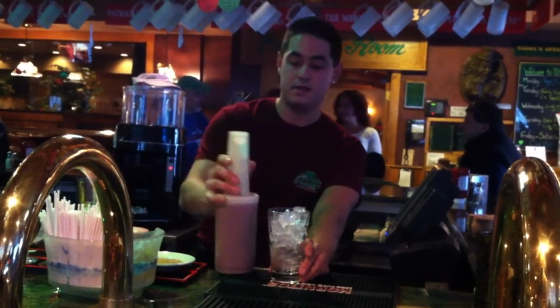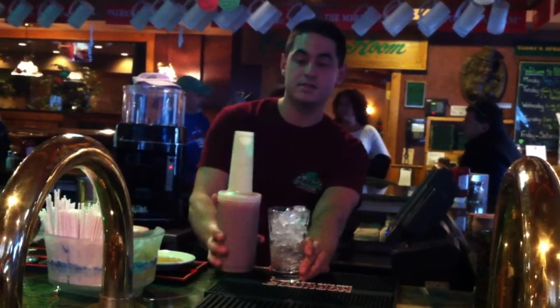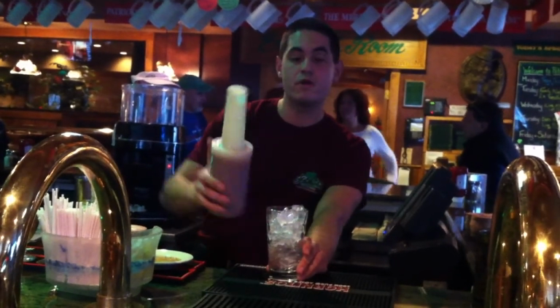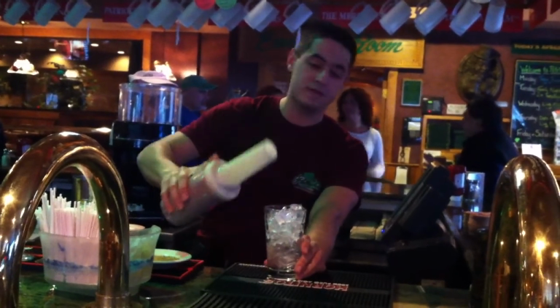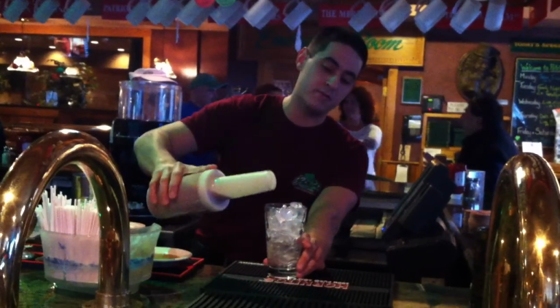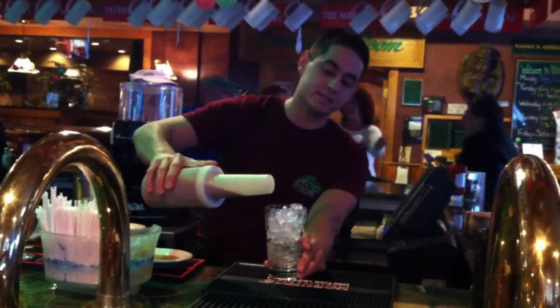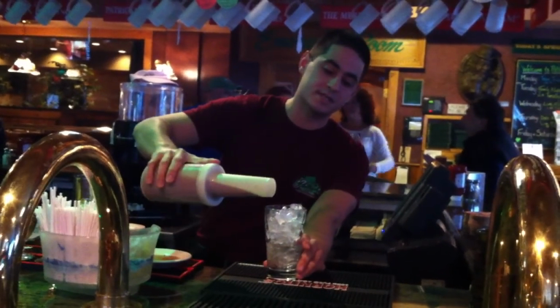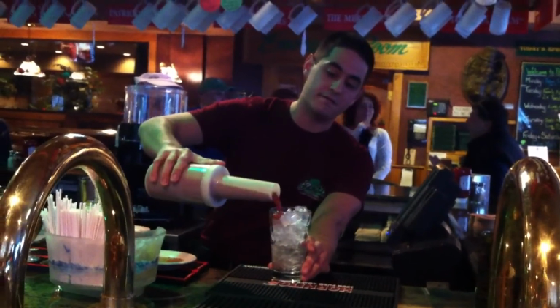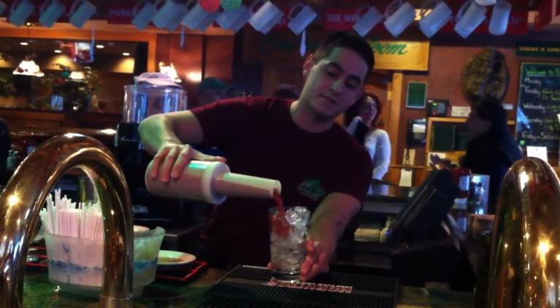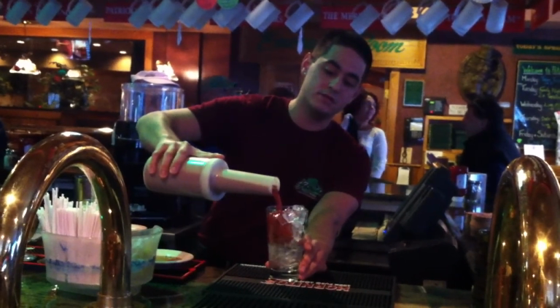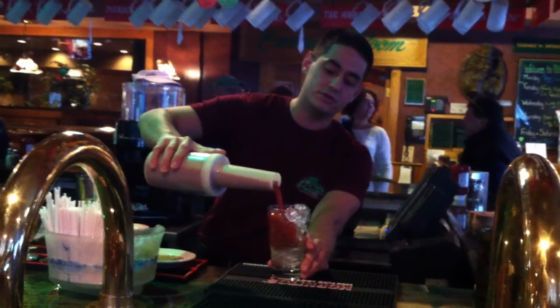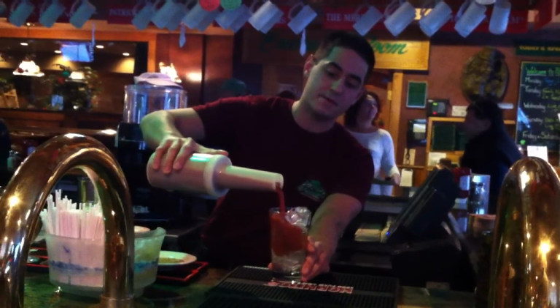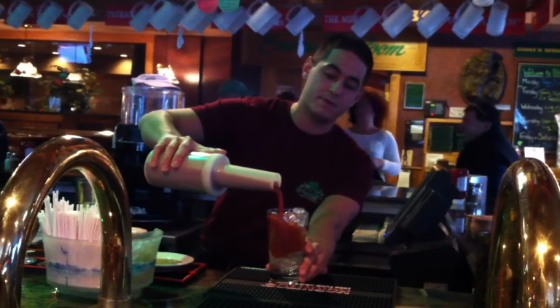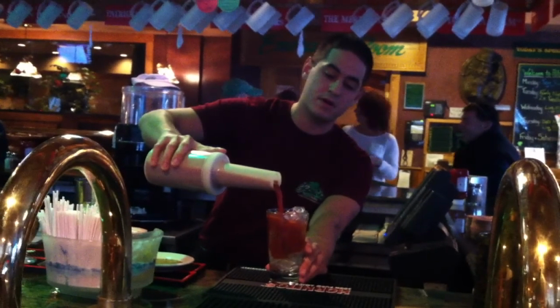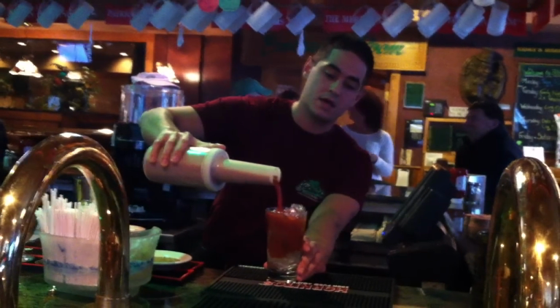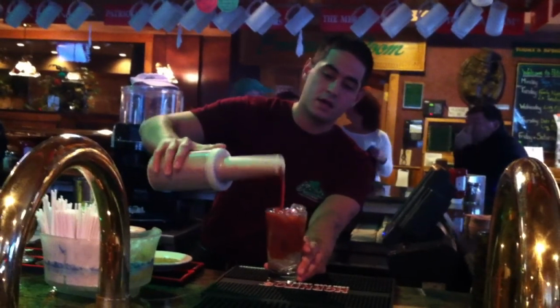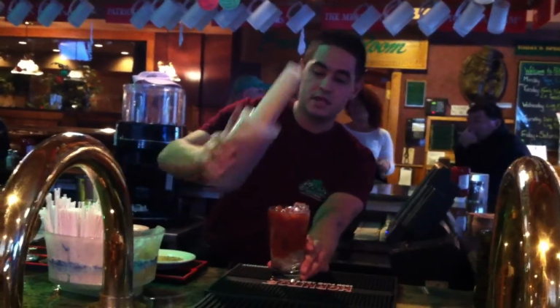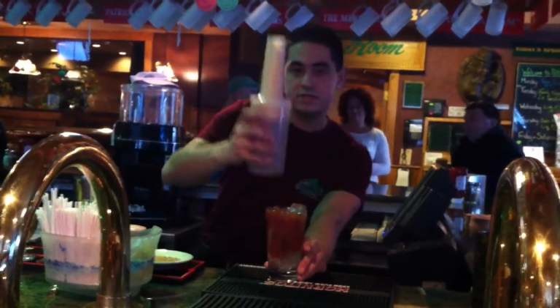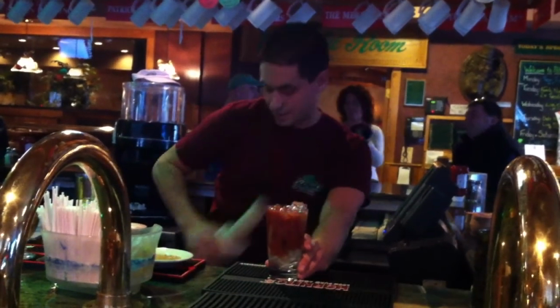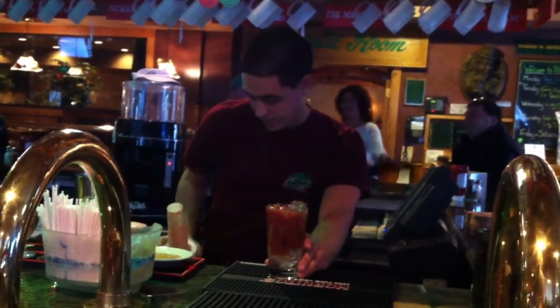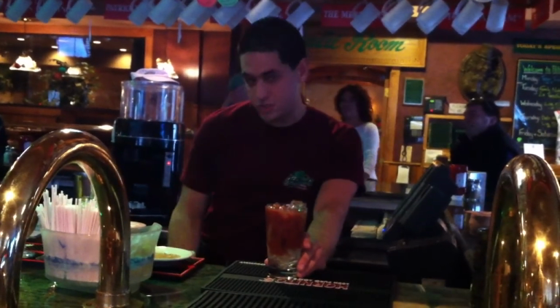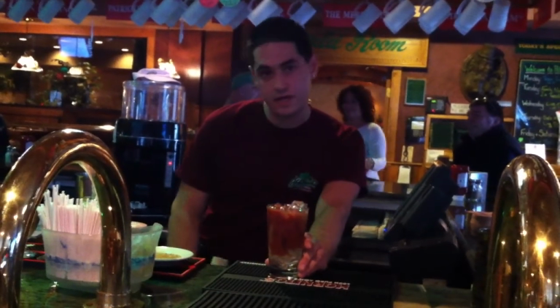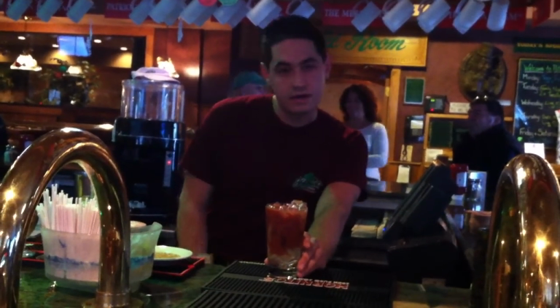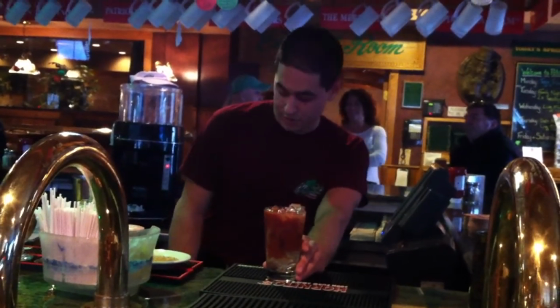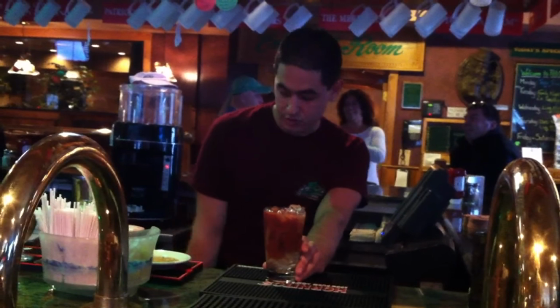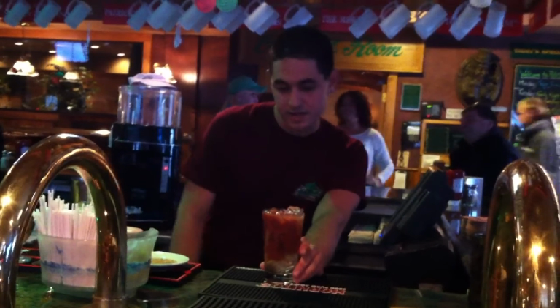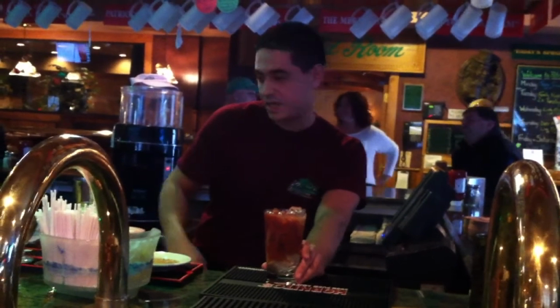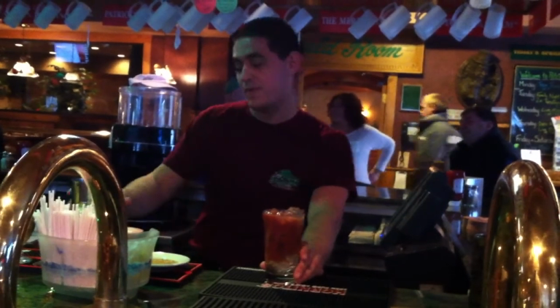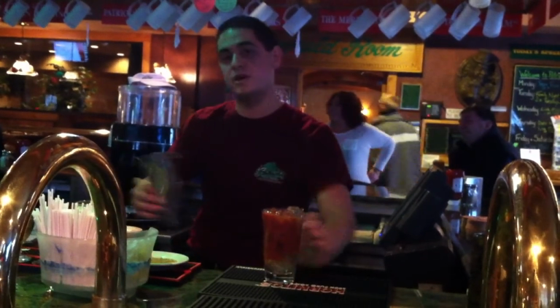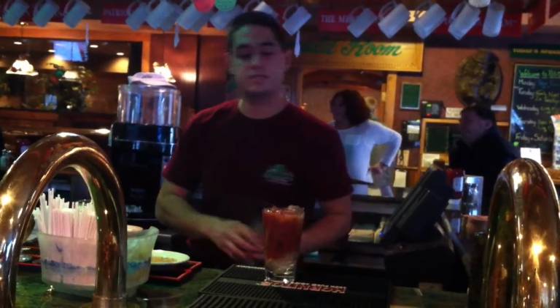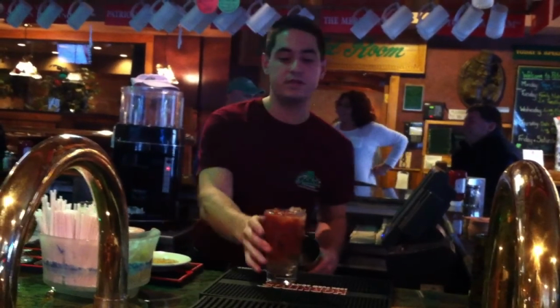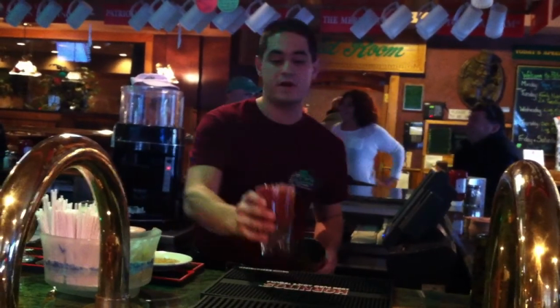Some of our homemade Bloody Mary mix, consisting of tomato juice, black pepper, celery salt, Worcestershire, fresh horseradish, and a touch of Tabasco — just to give it a little spice.